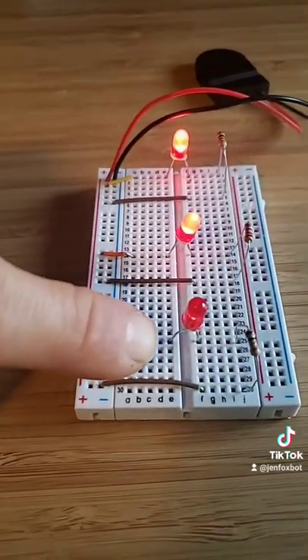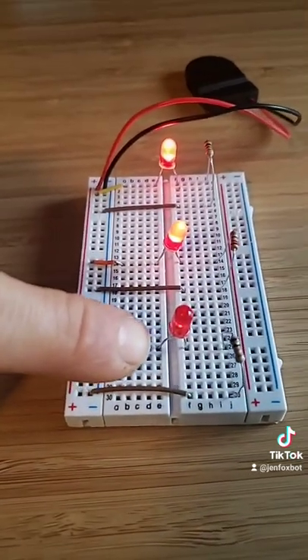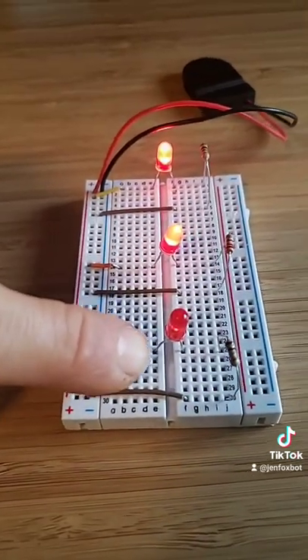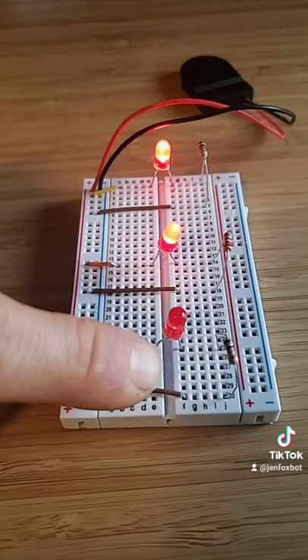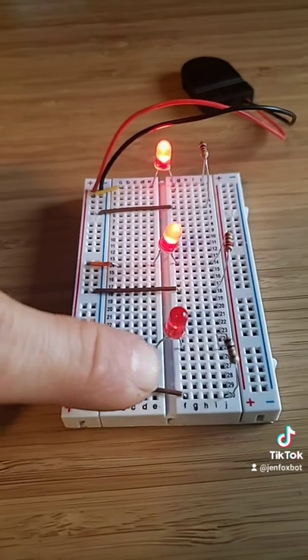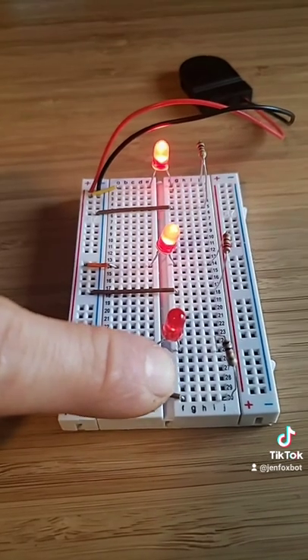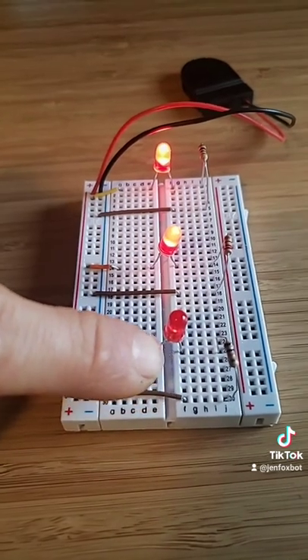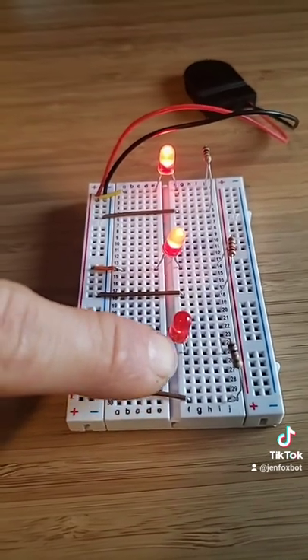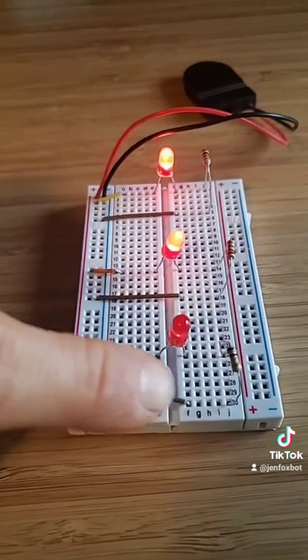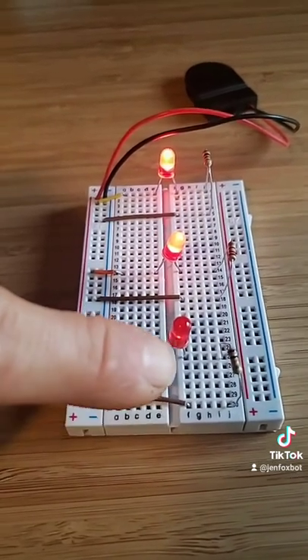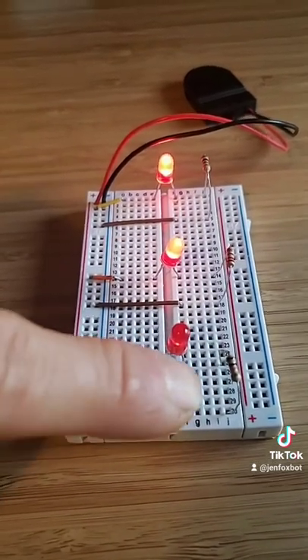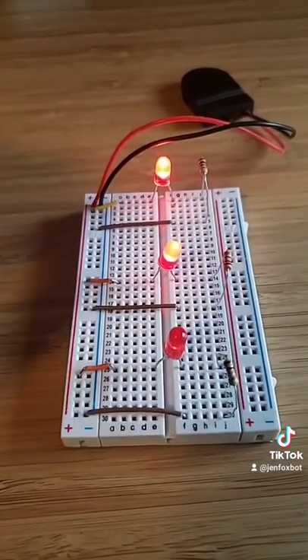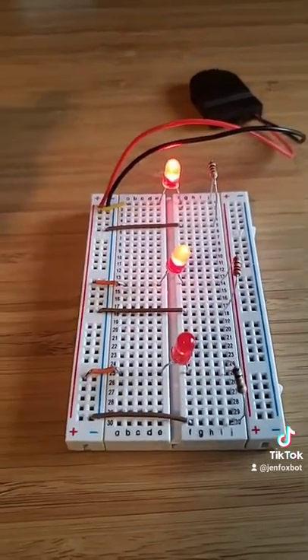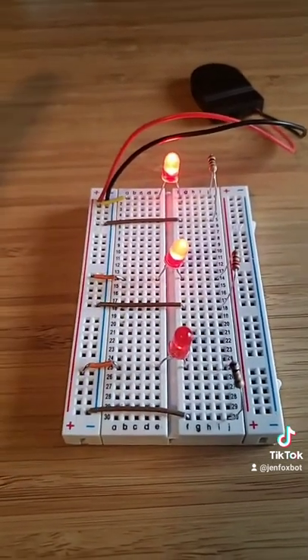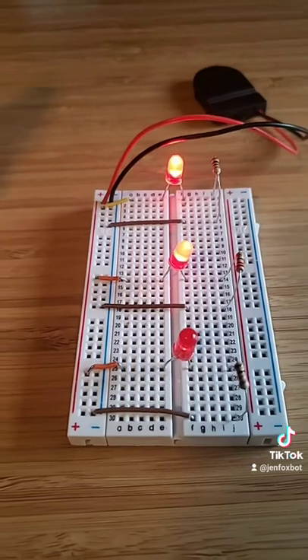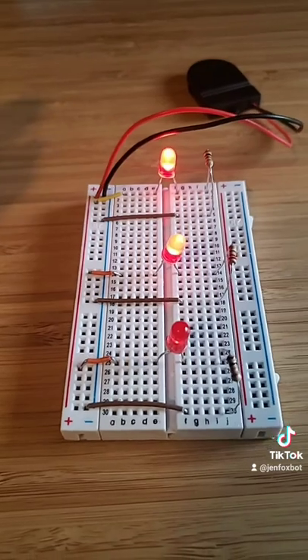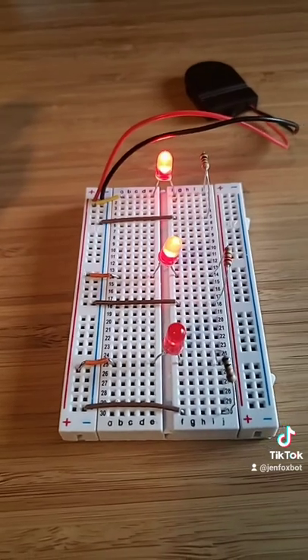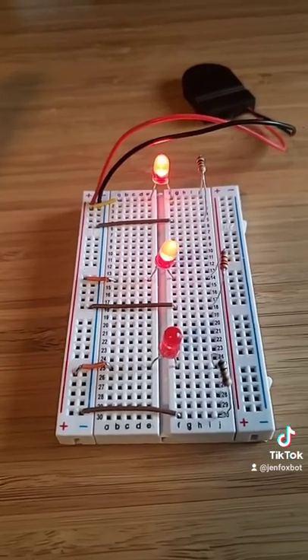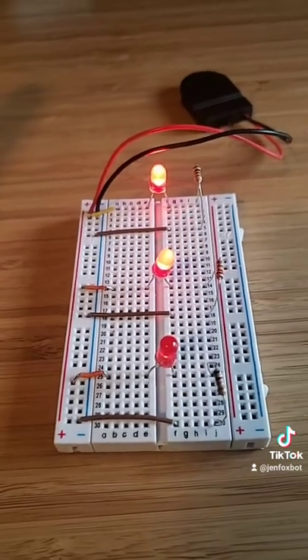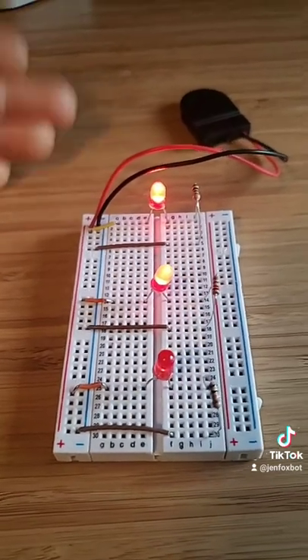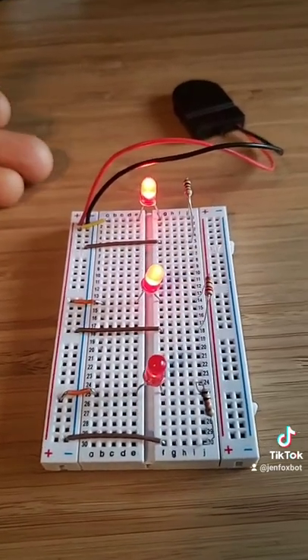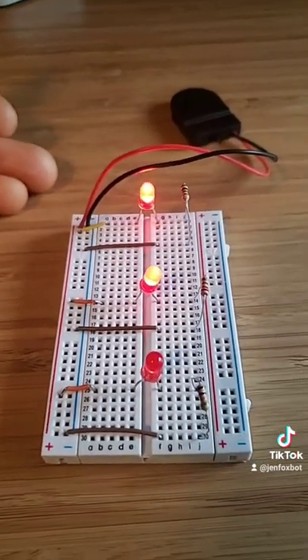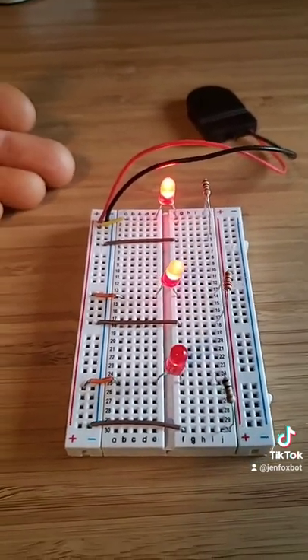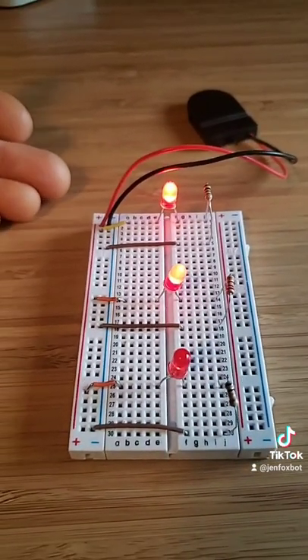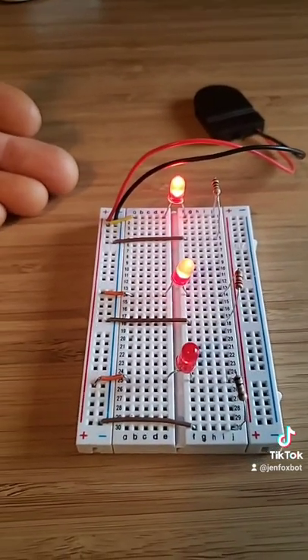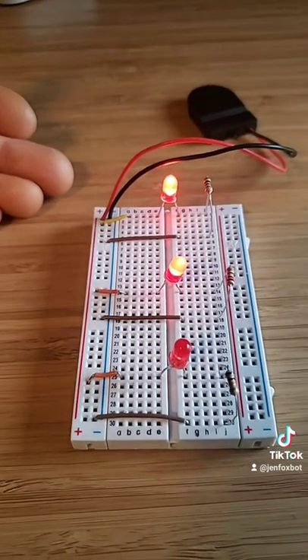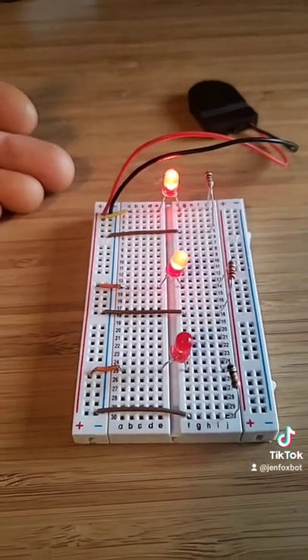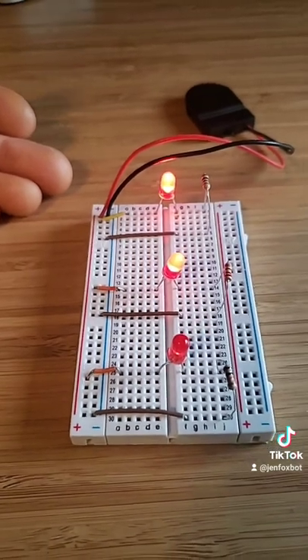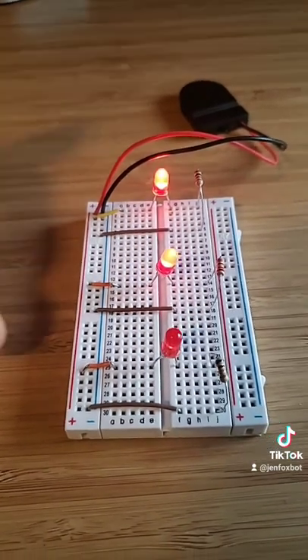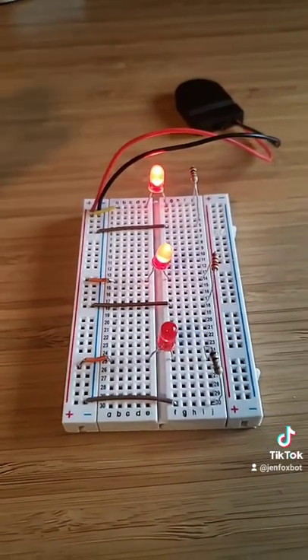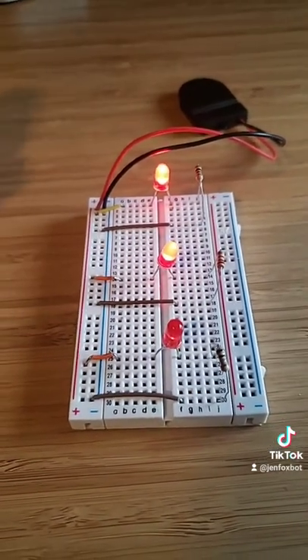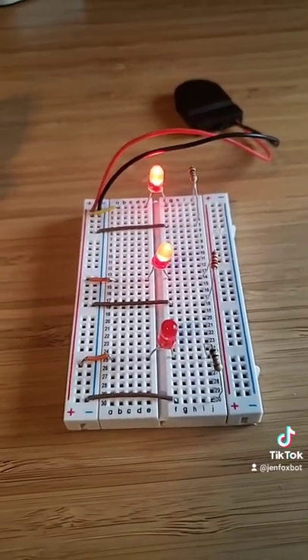On the plus side, if we used just this circuit right here with only this LED and resistor, our battery would last a really, really long time. So you're kind of playing with how much — how bright do you want your light, how long do you want your battery to last.